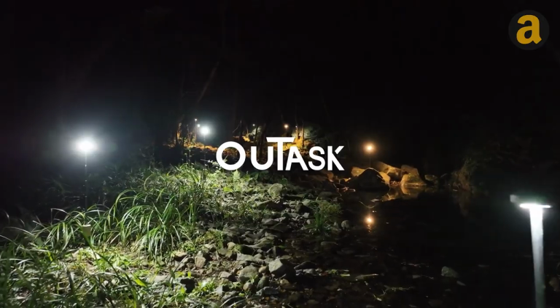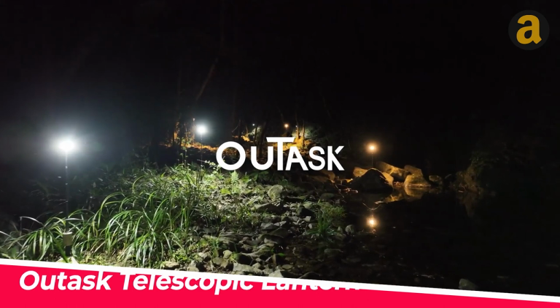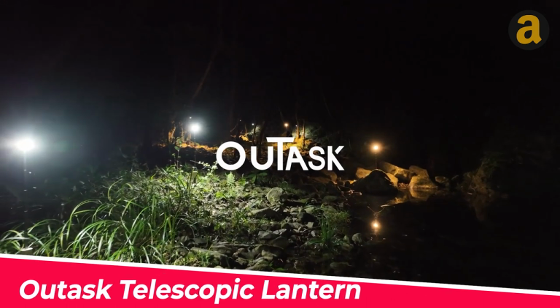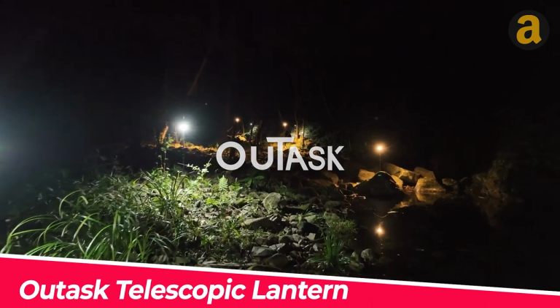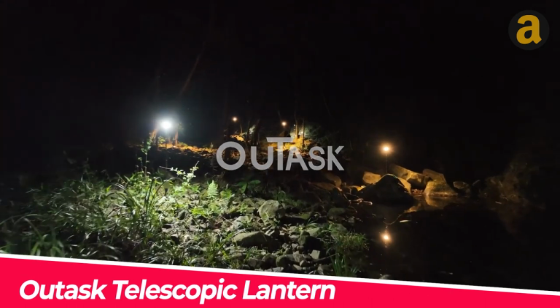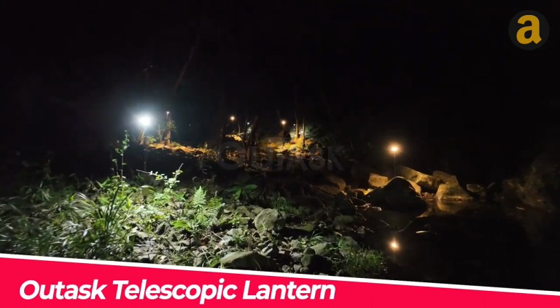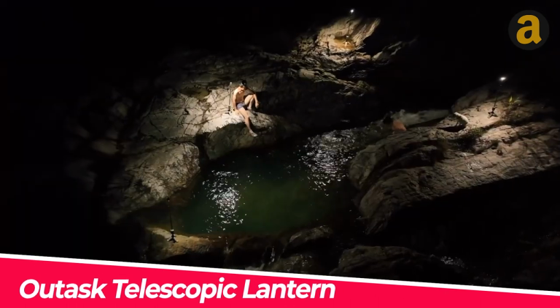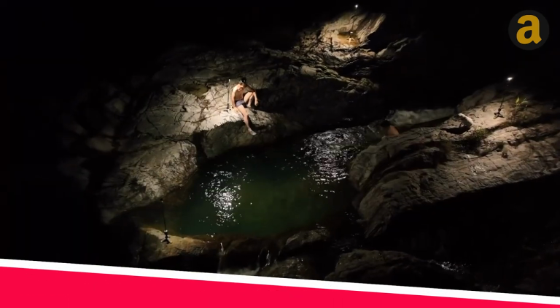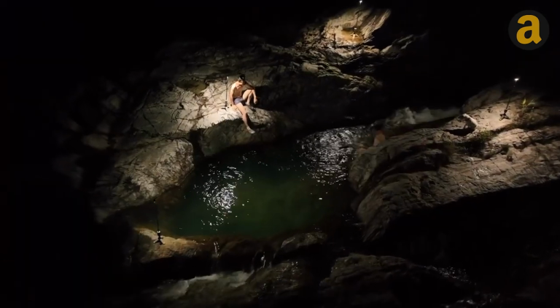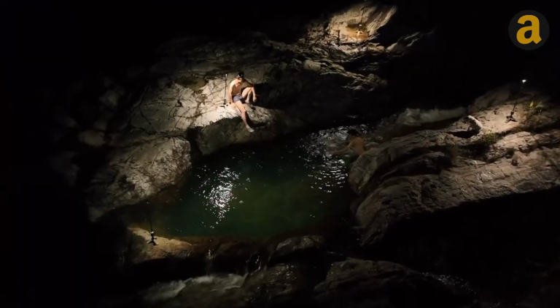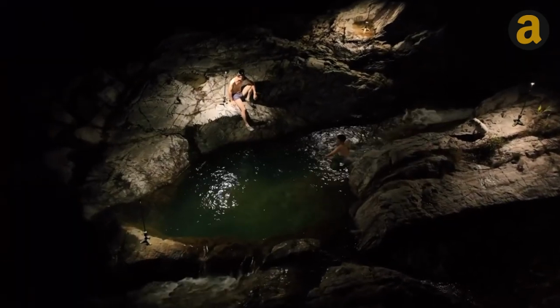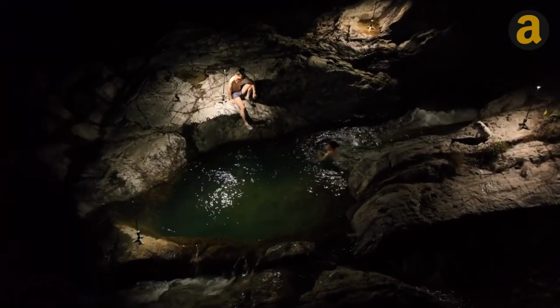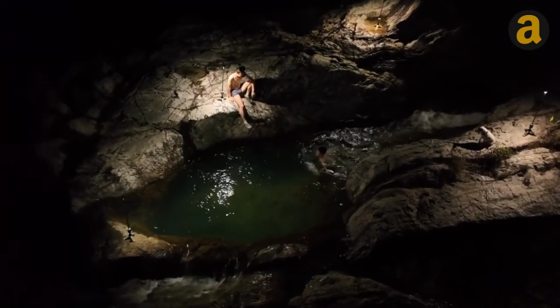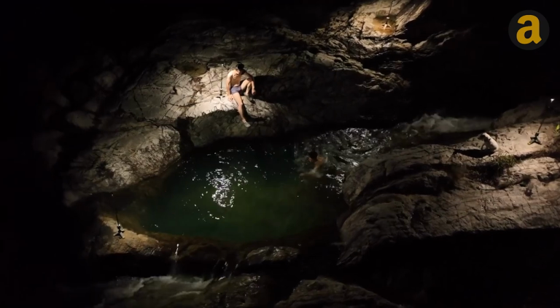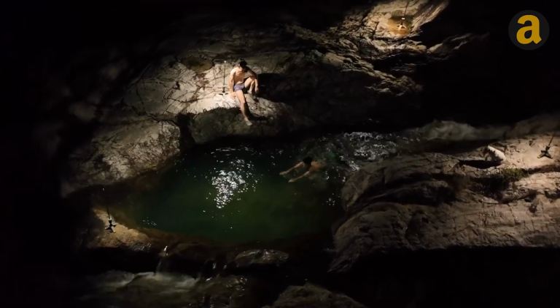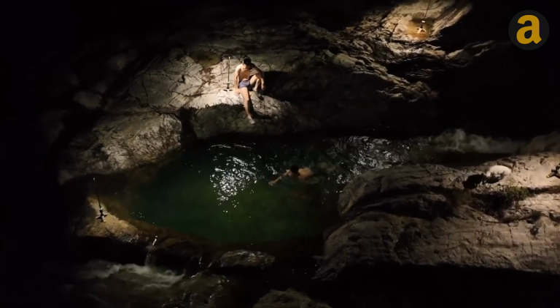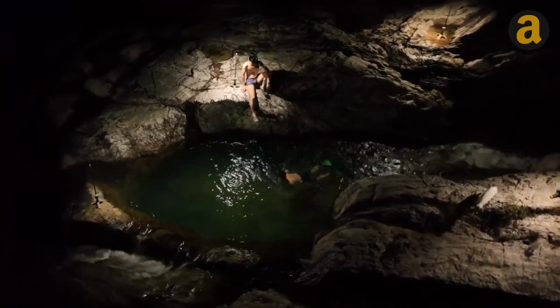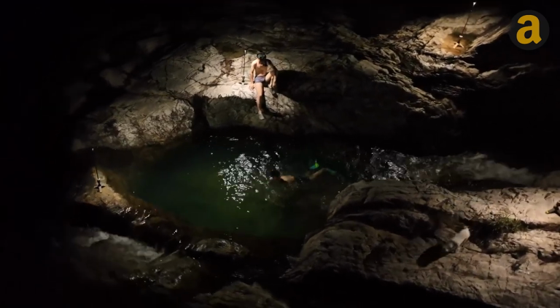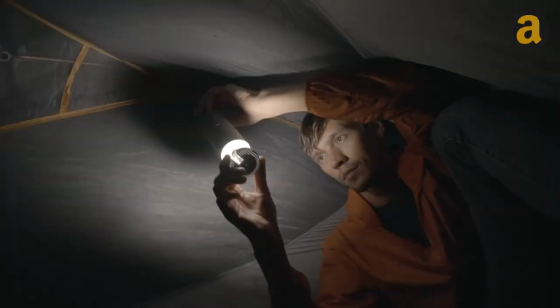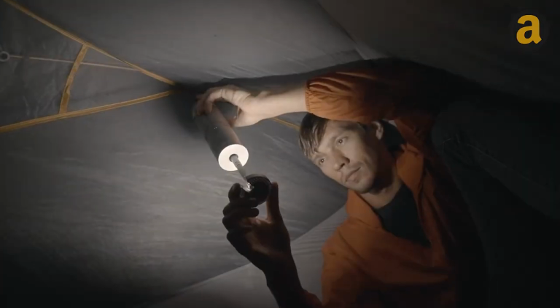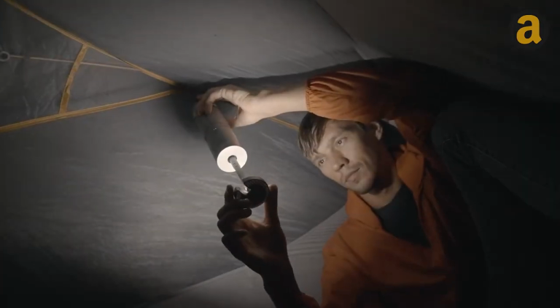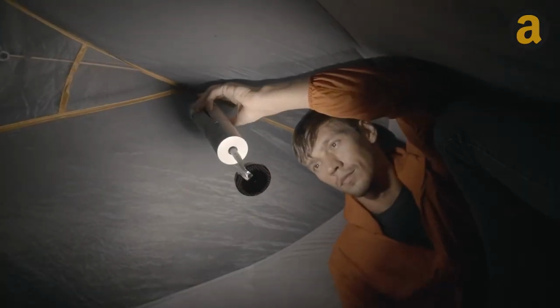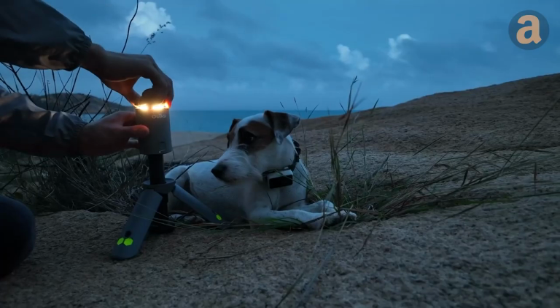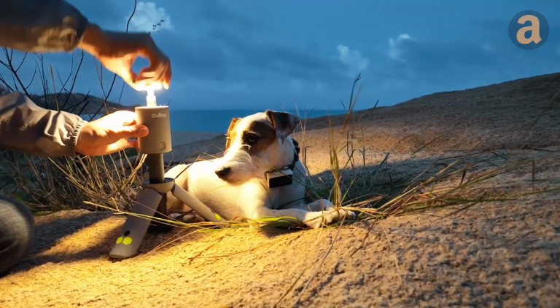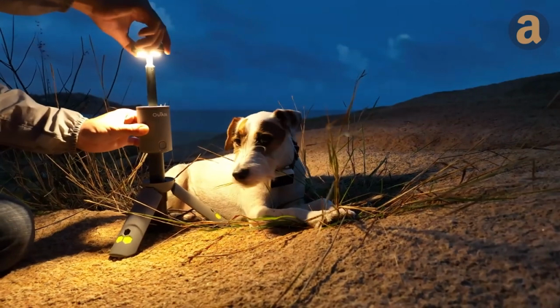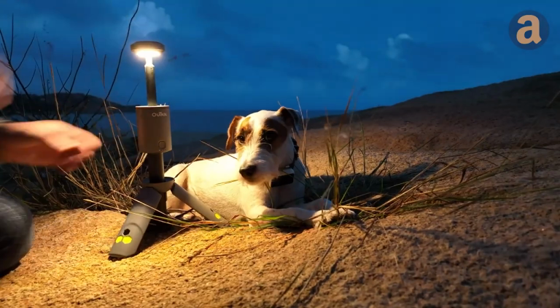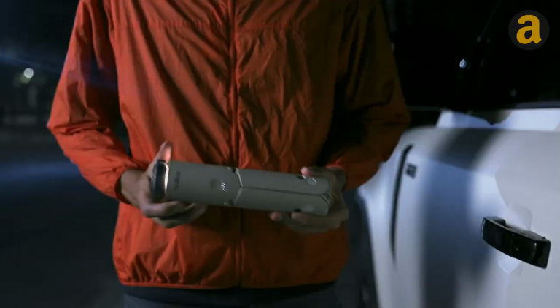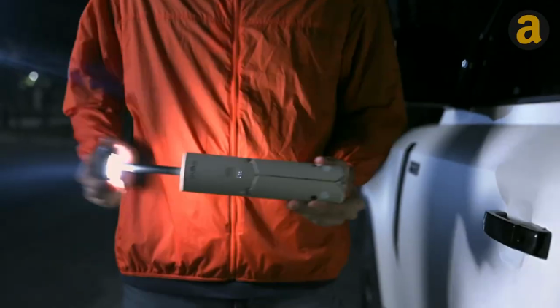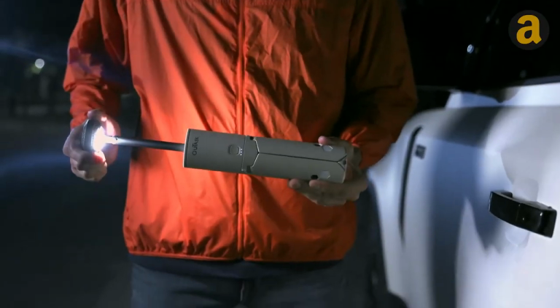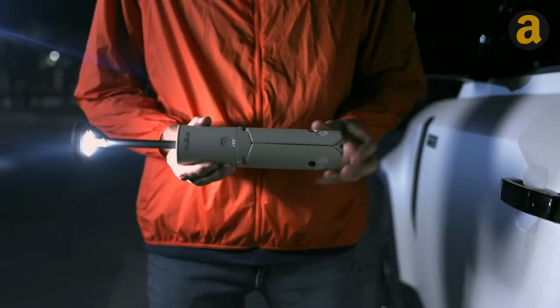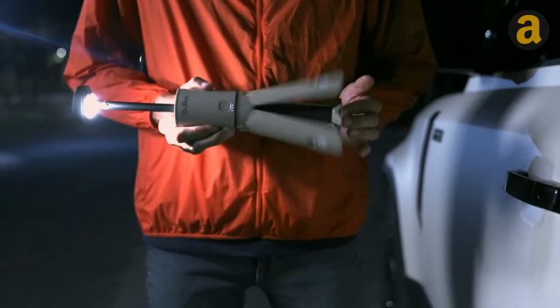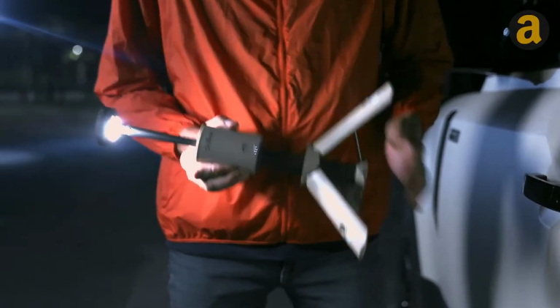The Out-Ask Telescopic Lantern is a versatile outdoor lighting solution that addresses the common issue of inadequate lighting. When folded, it functions as a flashlight, providing a portable light source. If you need light to cook dinner,